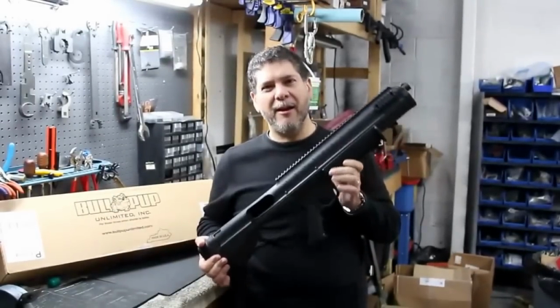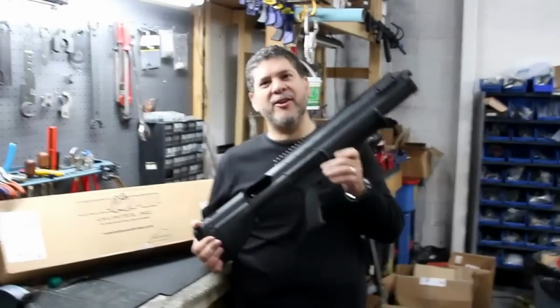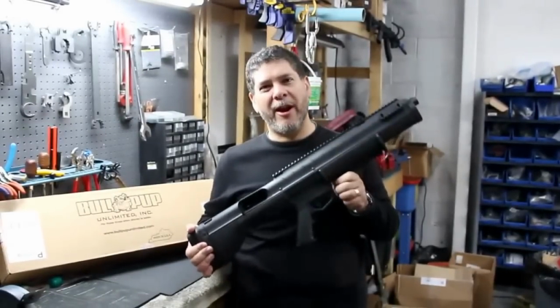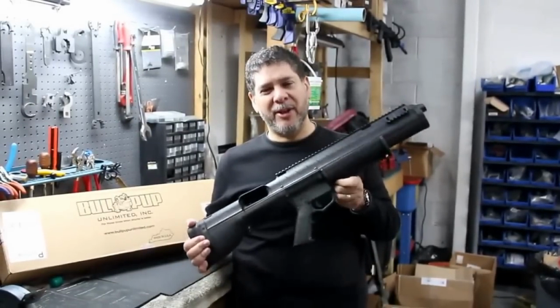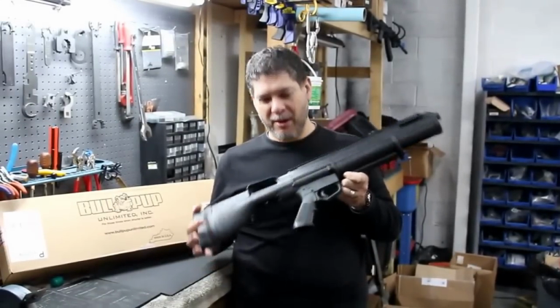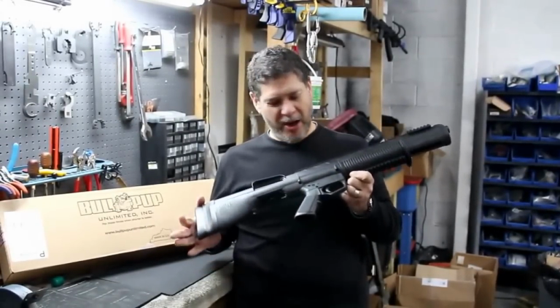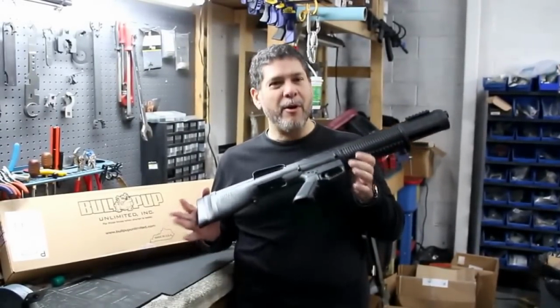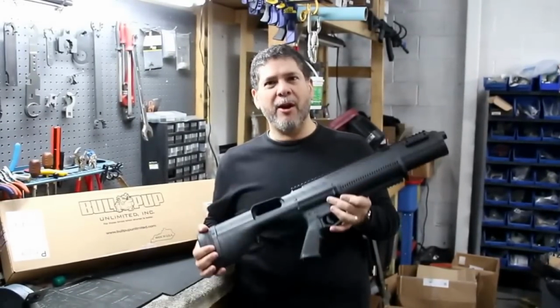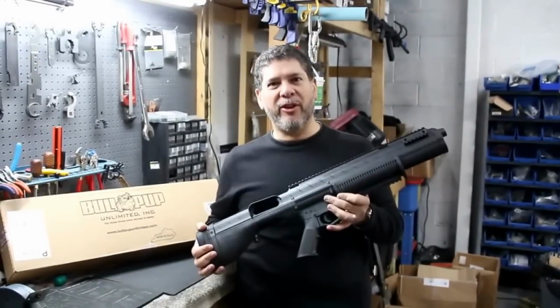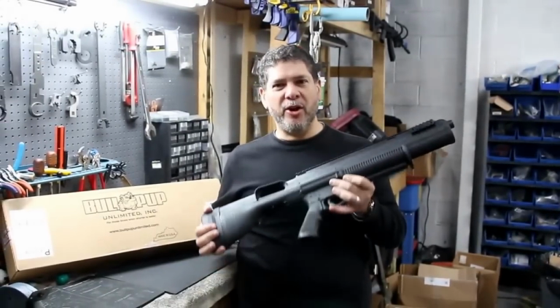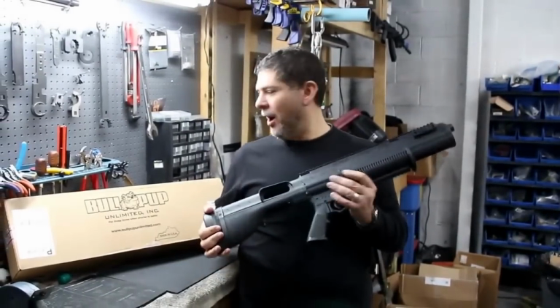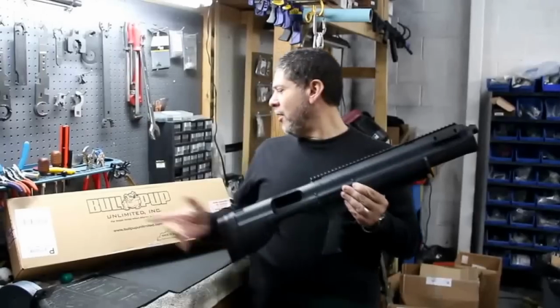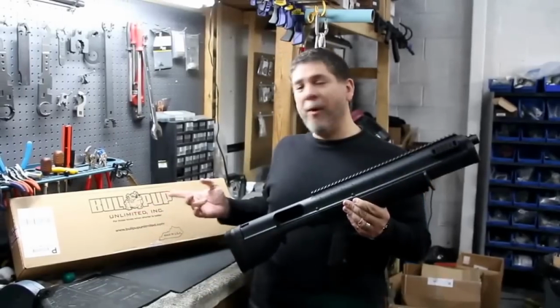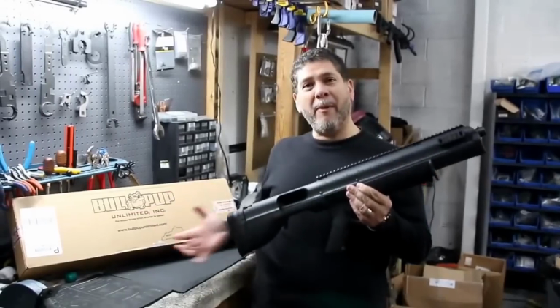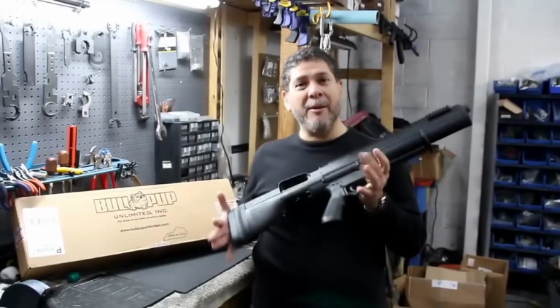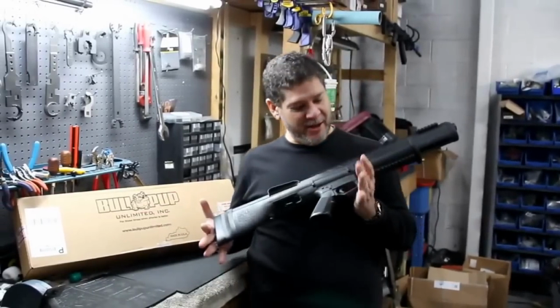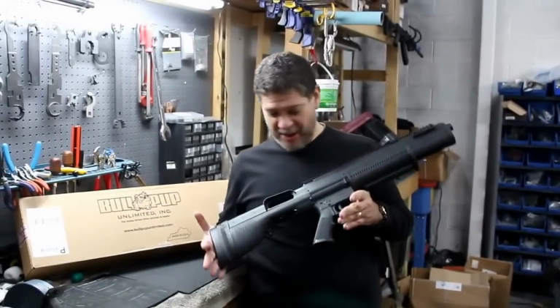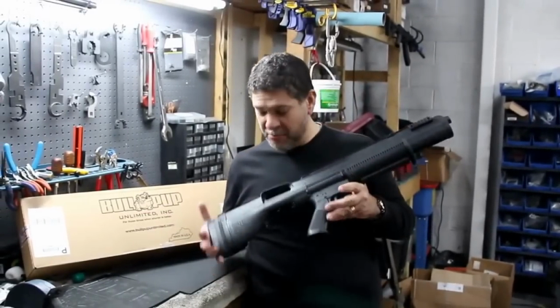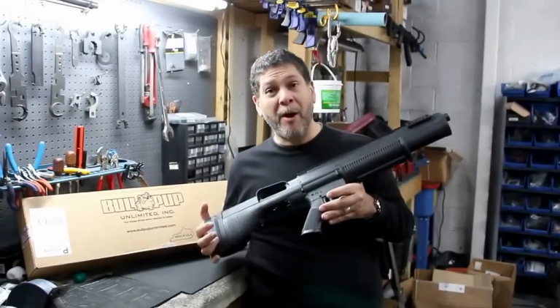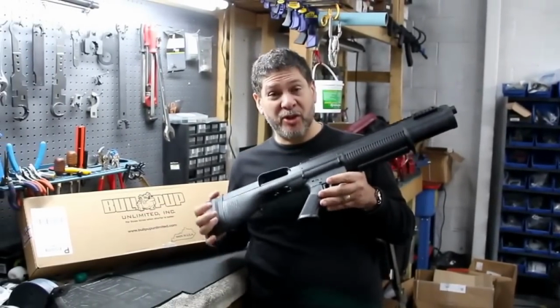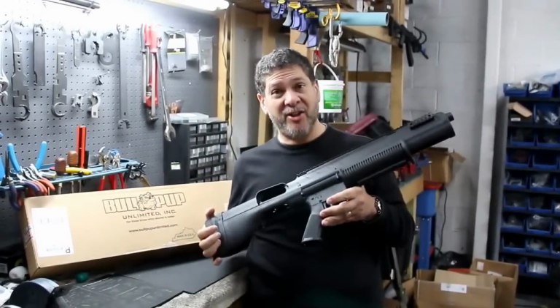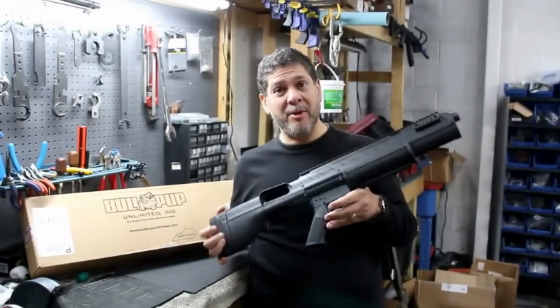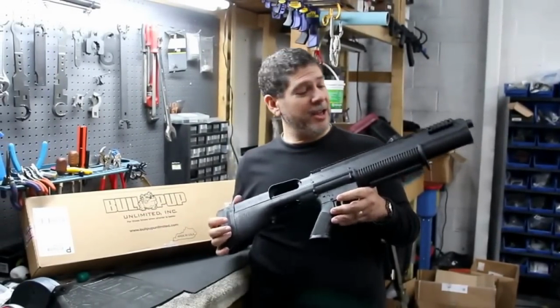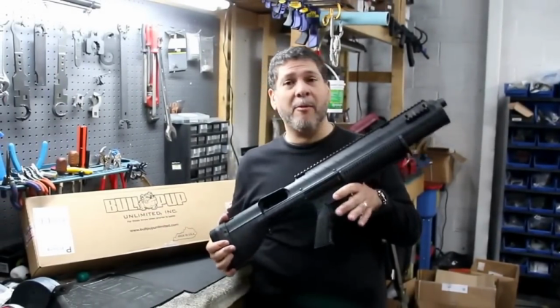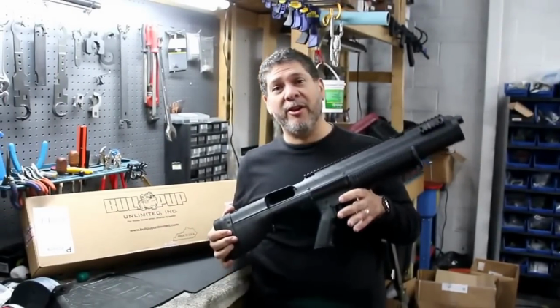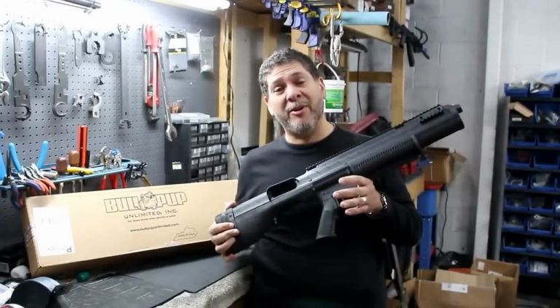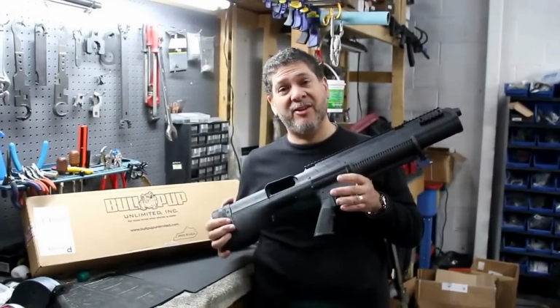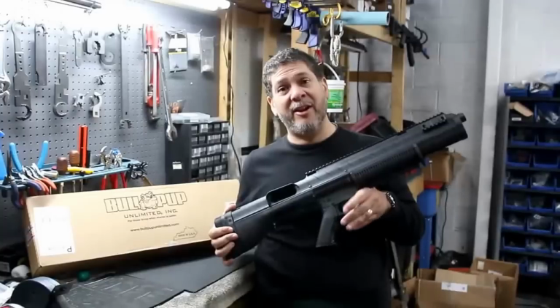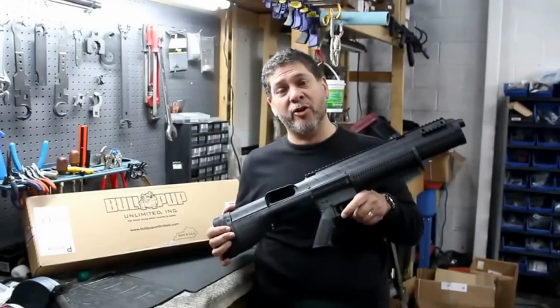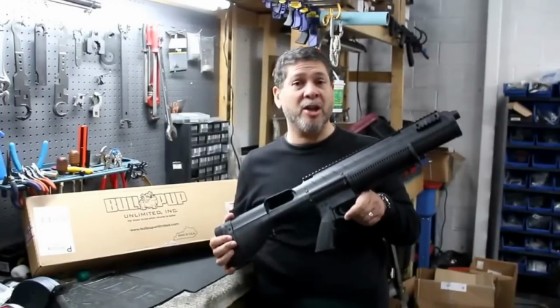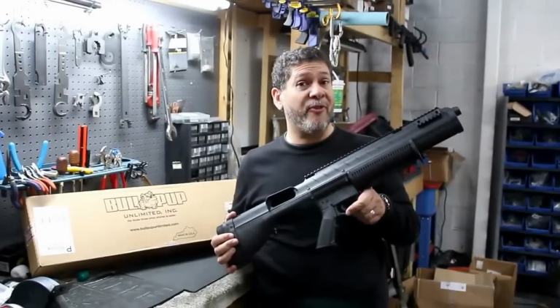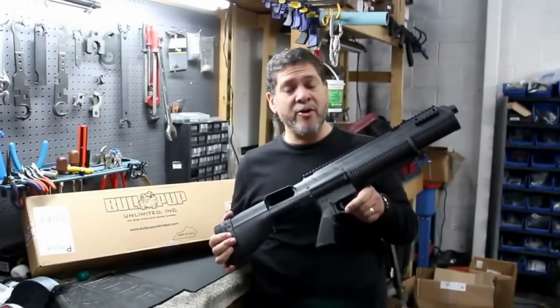Hi, this is Jorge Amcel here with the new Bullpup Unlimited bullpup stock system. It's available for the Remington 870, and also the Mossberg 500.